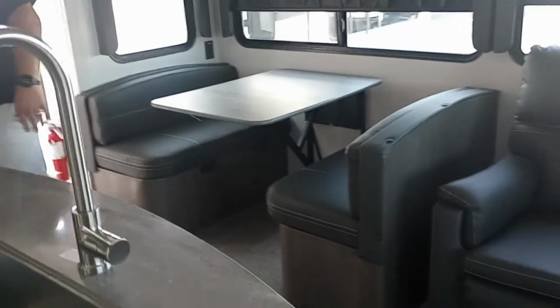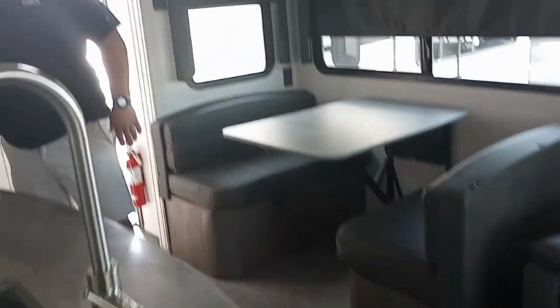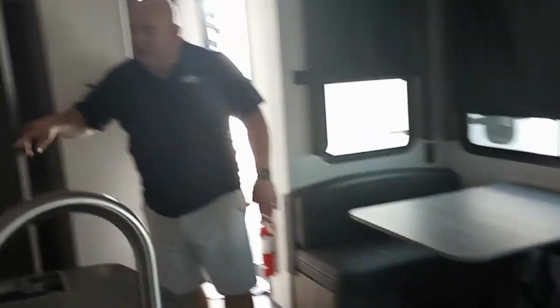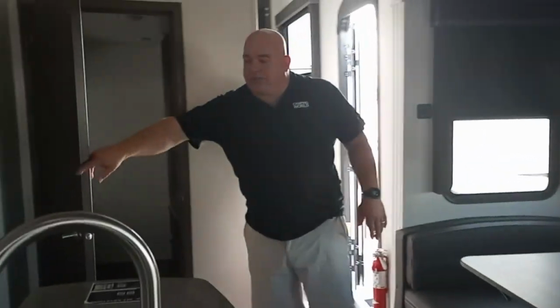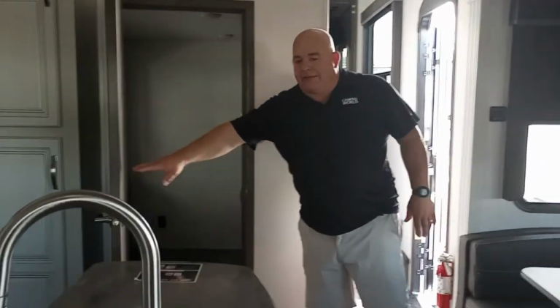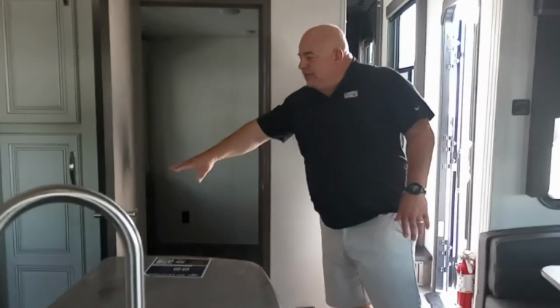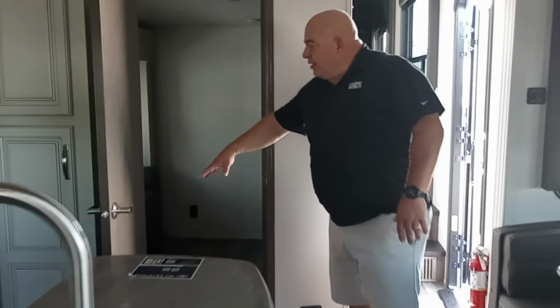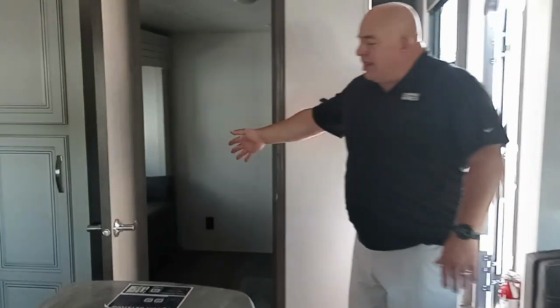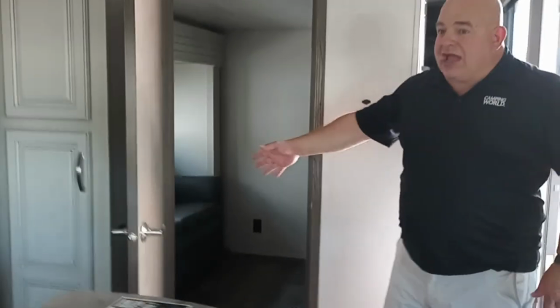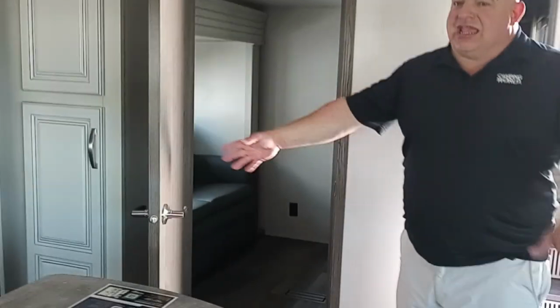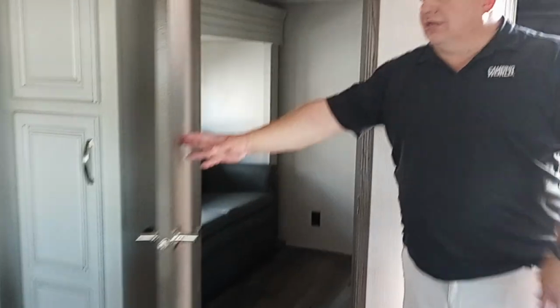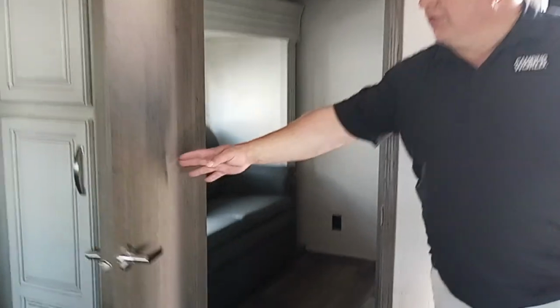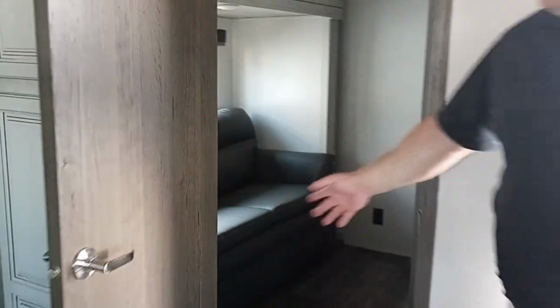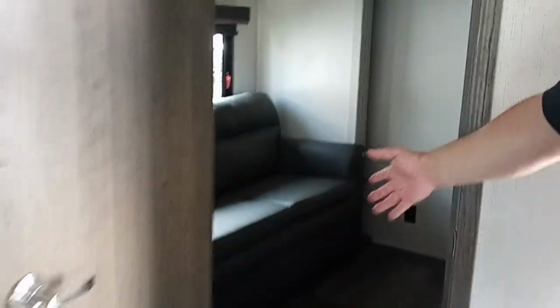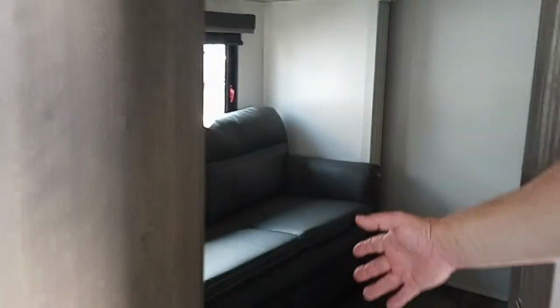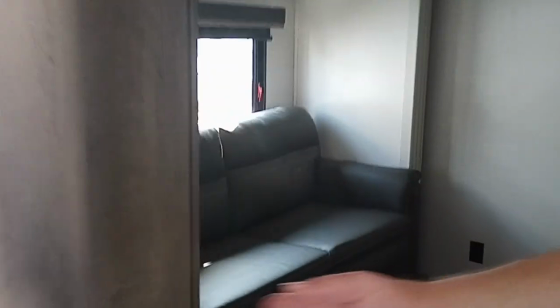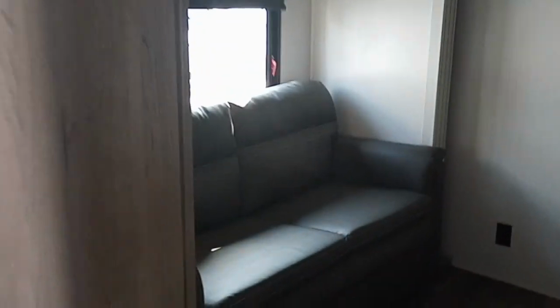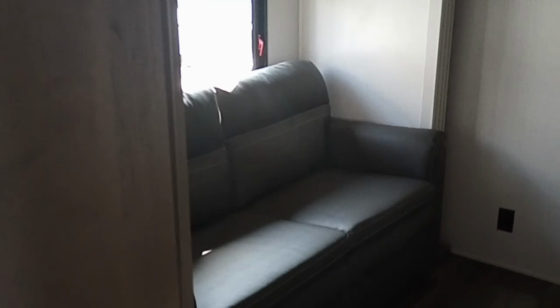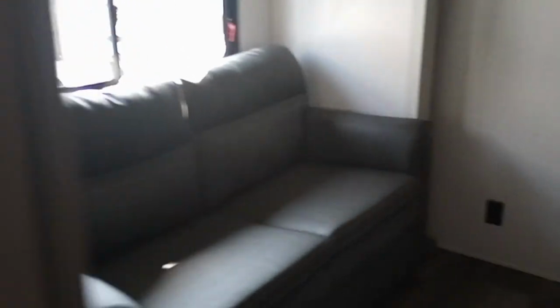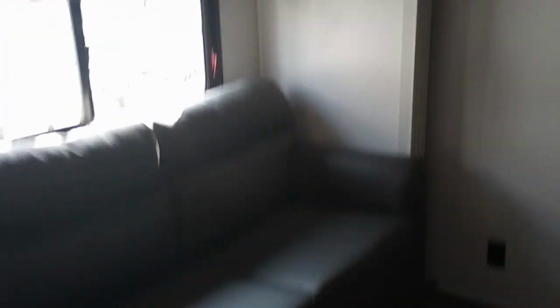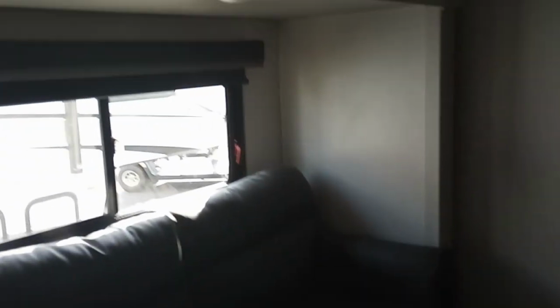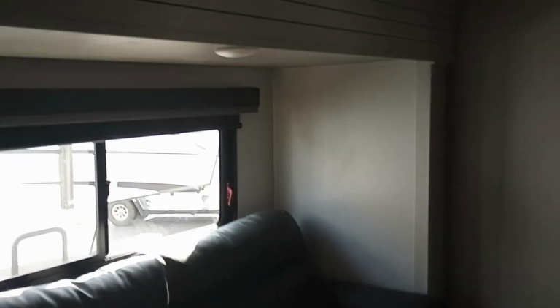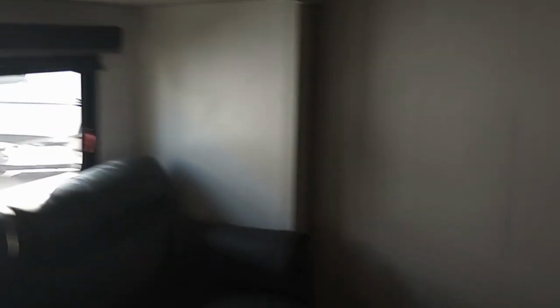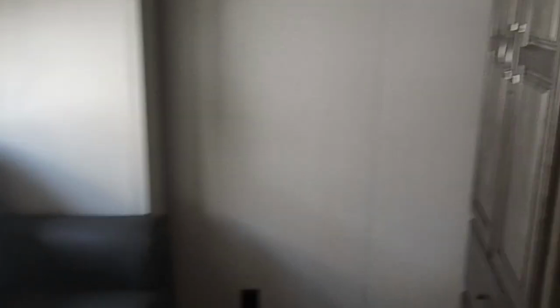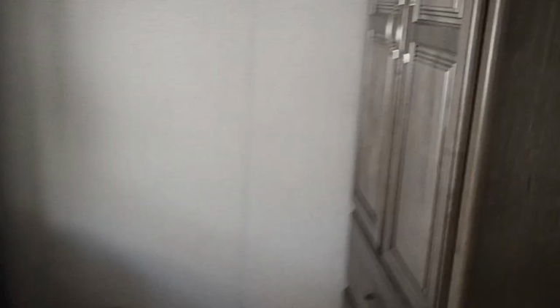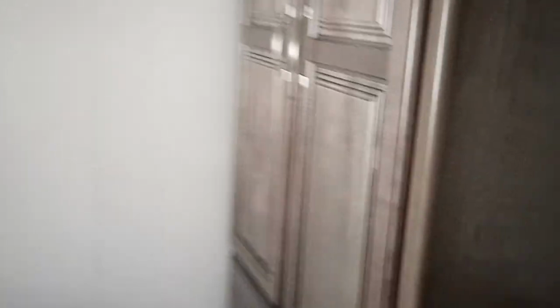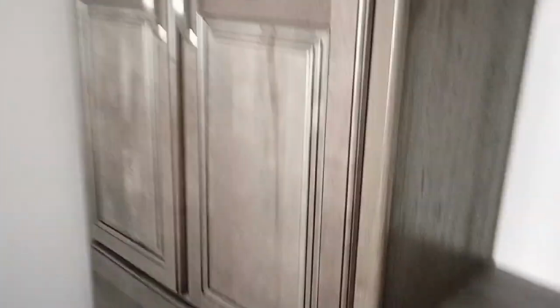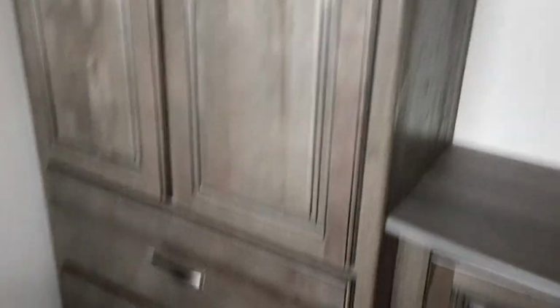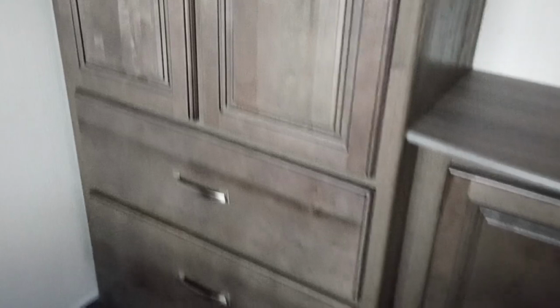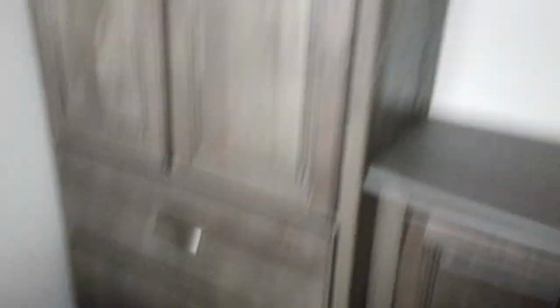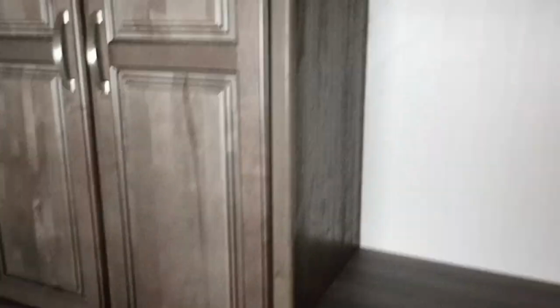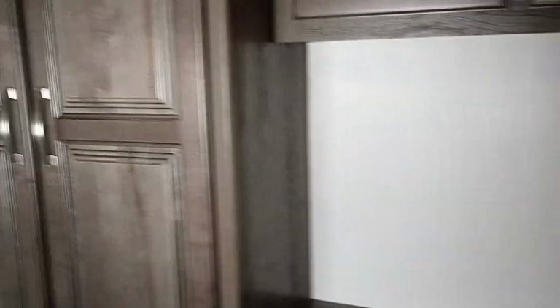Now this right here is the mid-bunk part of it. The mid-bunk has a couch, the same as out in the living room, and it is set up so you can open it up and make it into a bed as well. There's also plenty of closet space and storage on the other side.